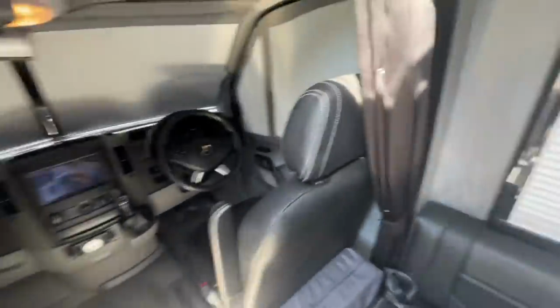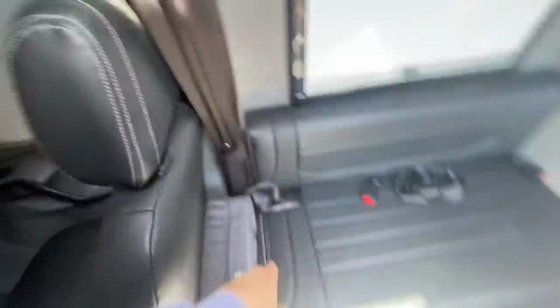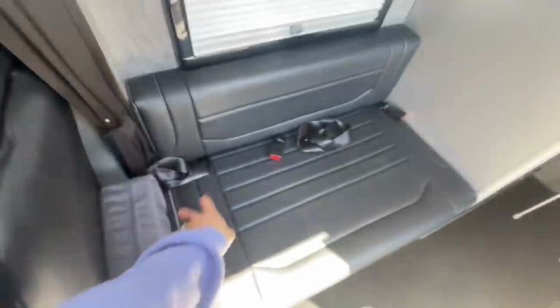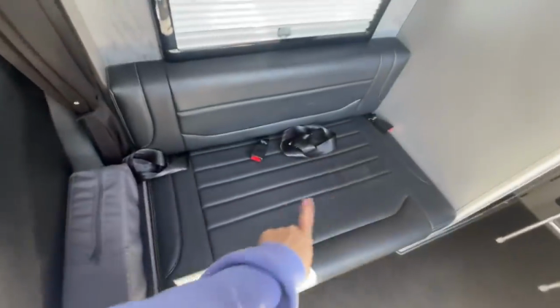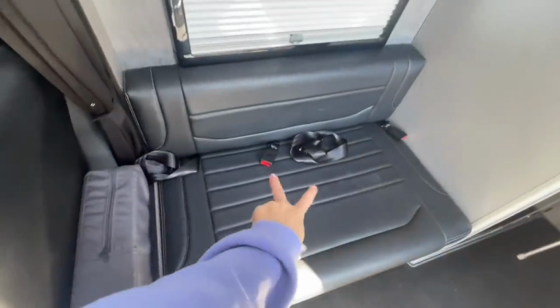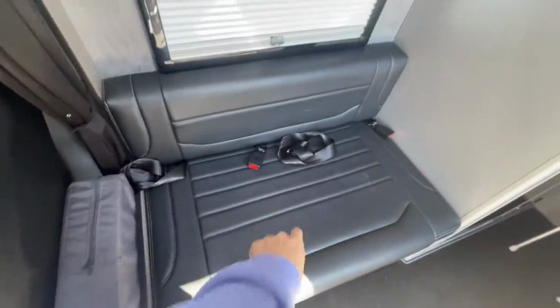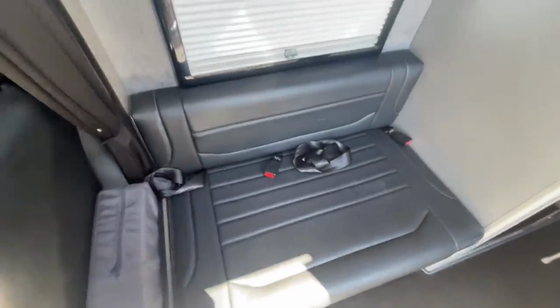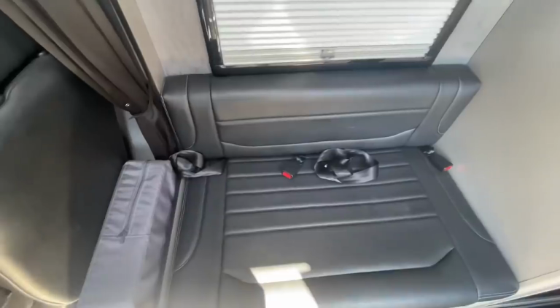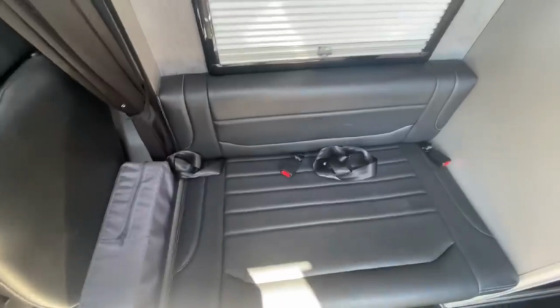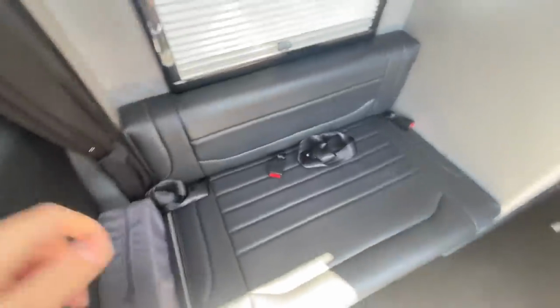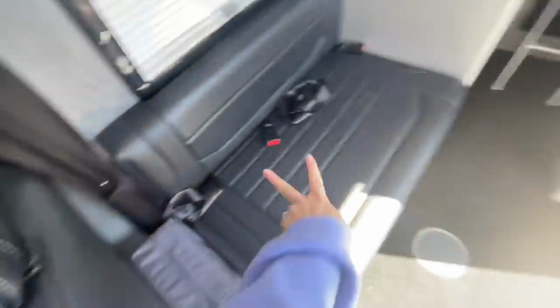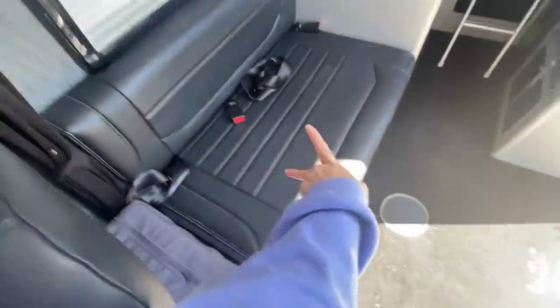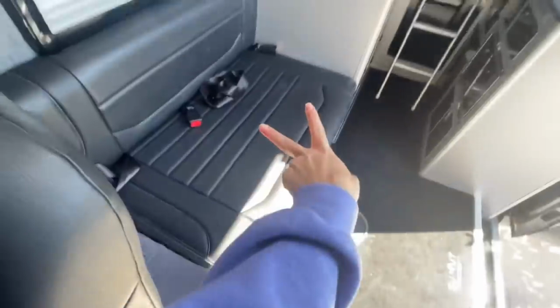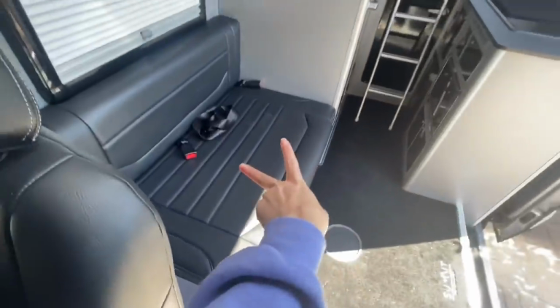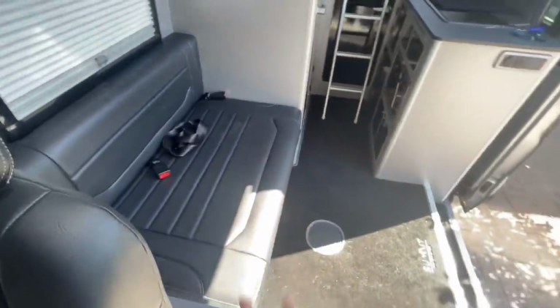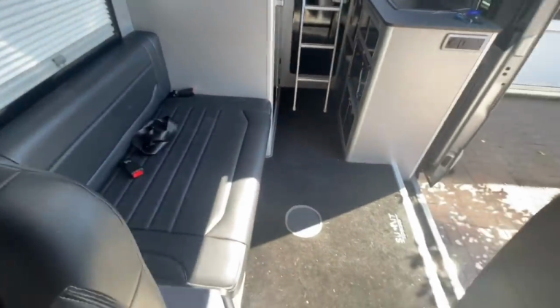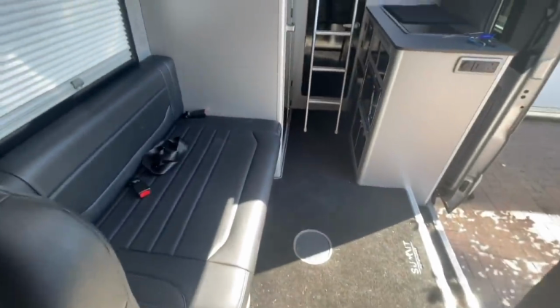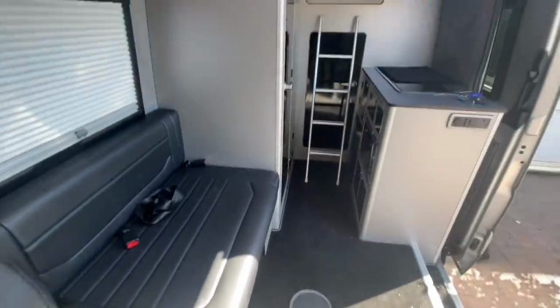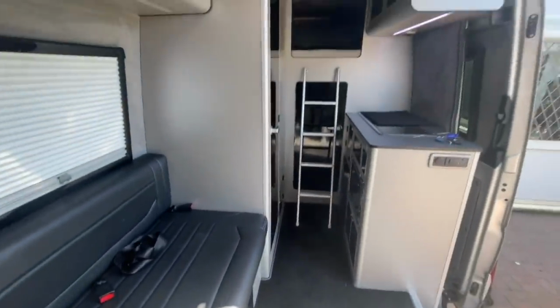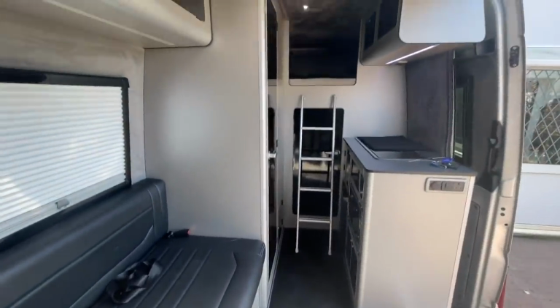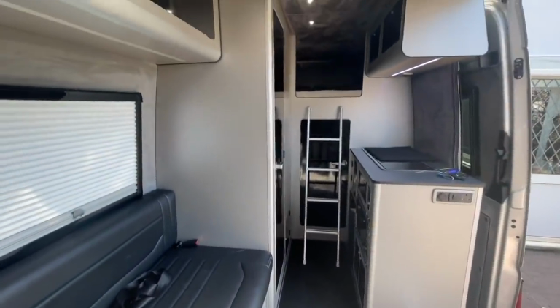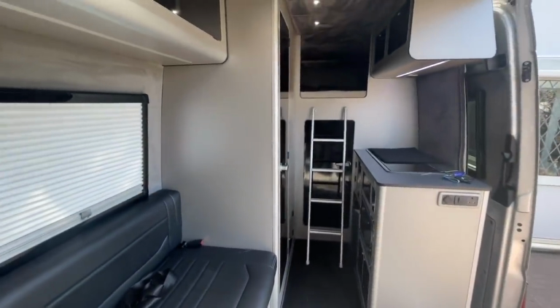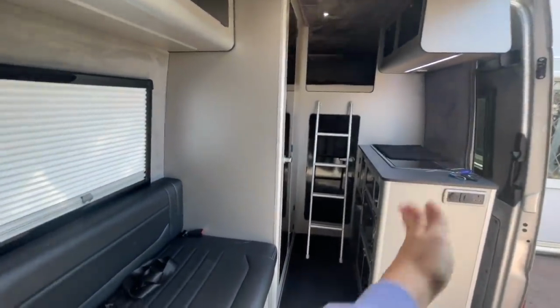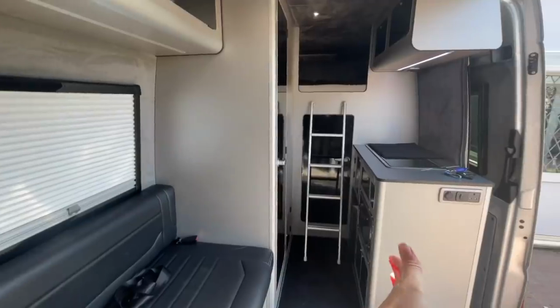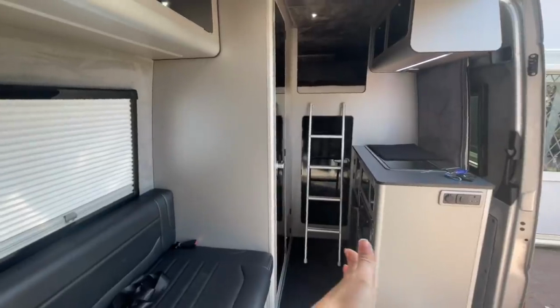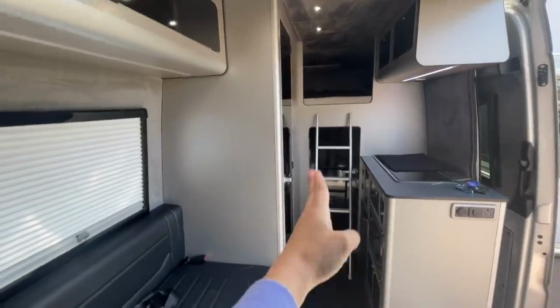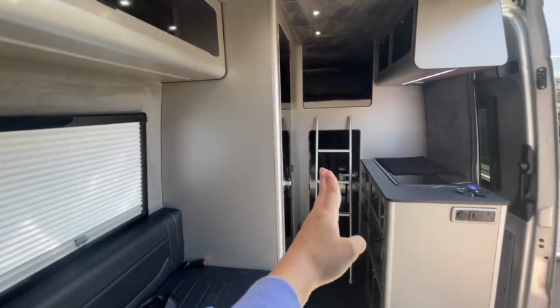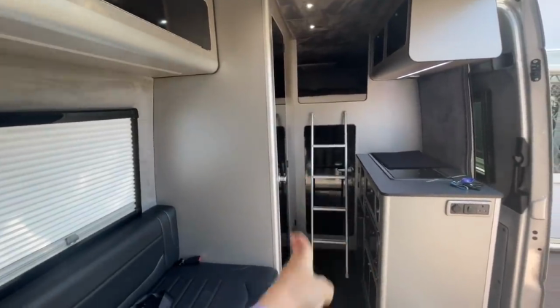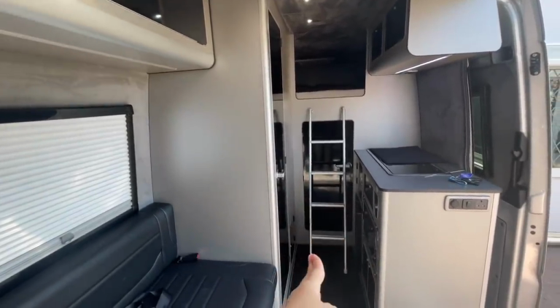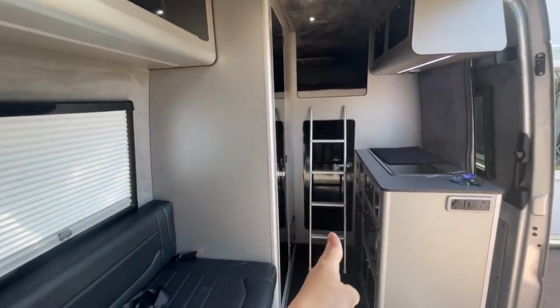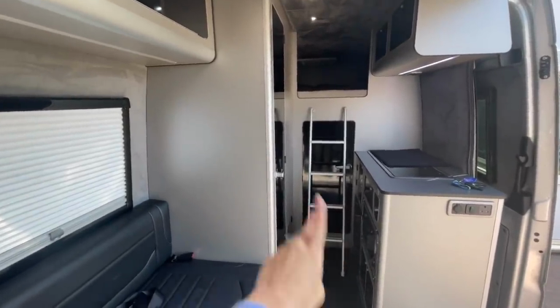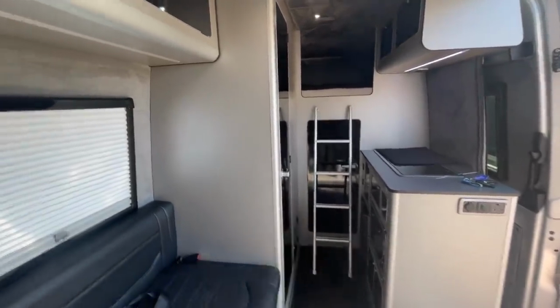There are two seat belts here so you can have two seats, and then this is the main area. We've got a kitchenette on the side, and where we sleep is above where the dogs are.